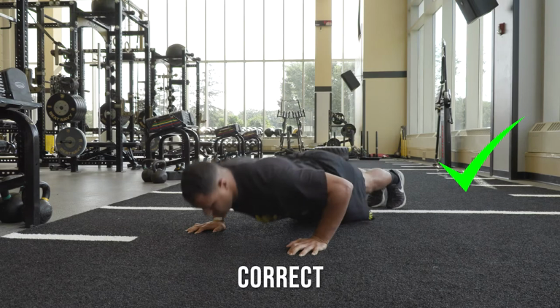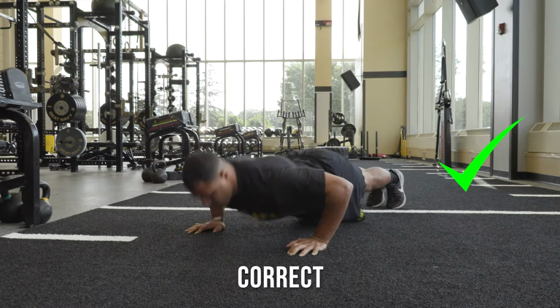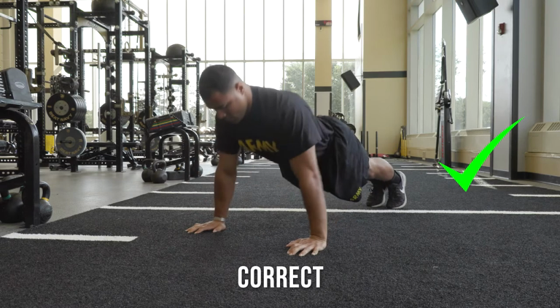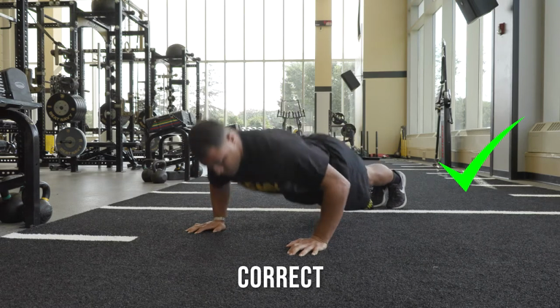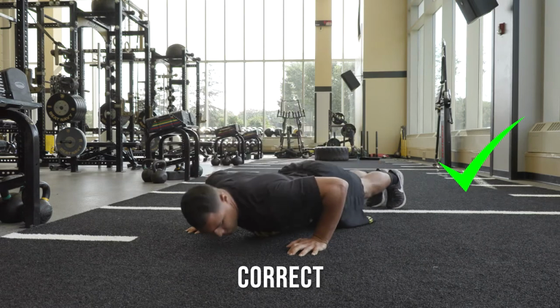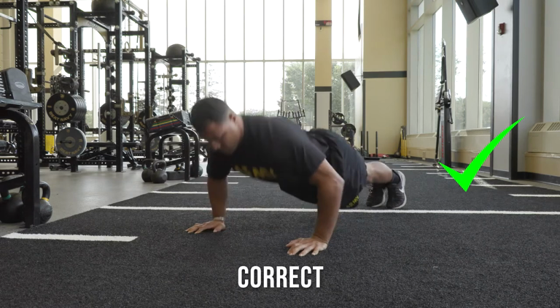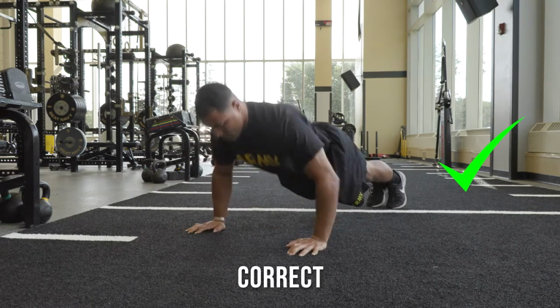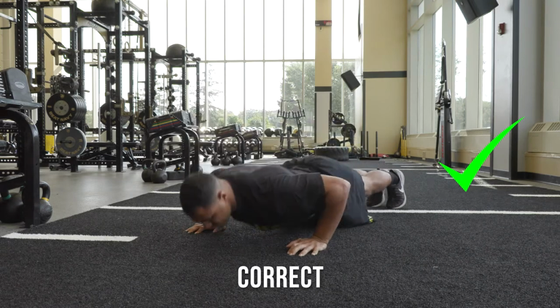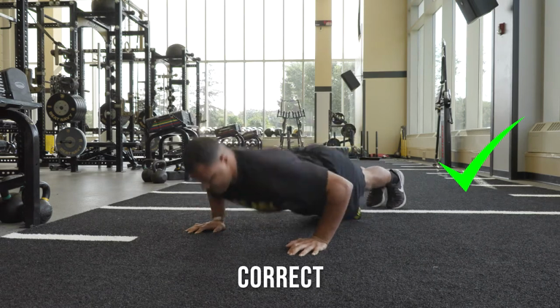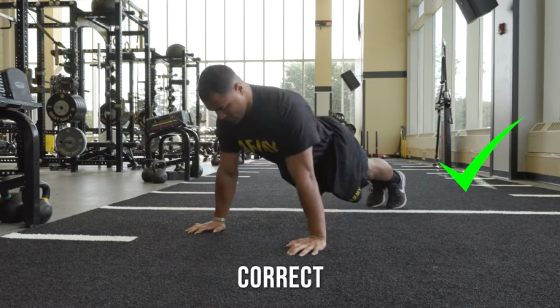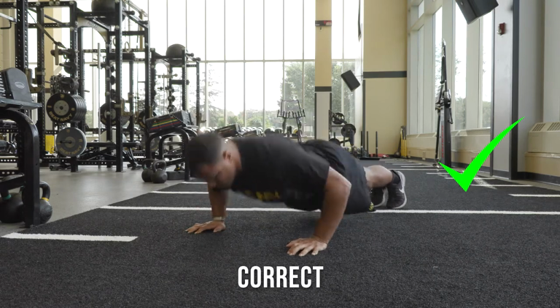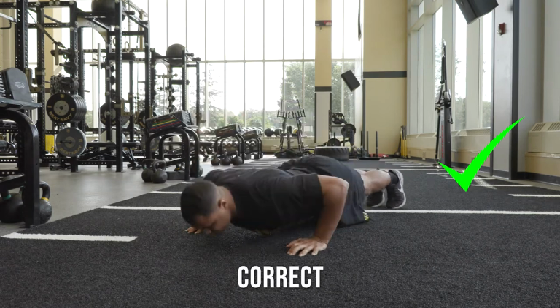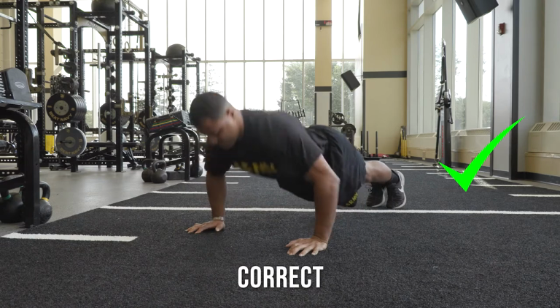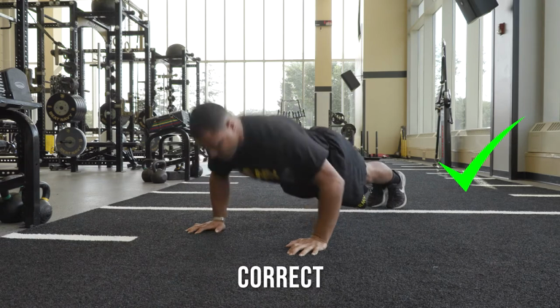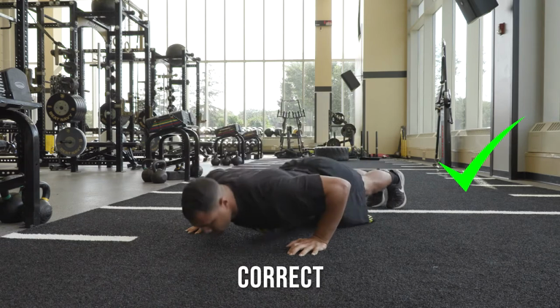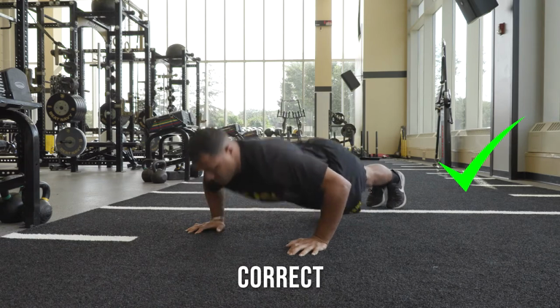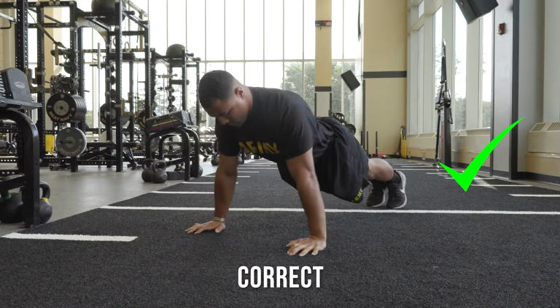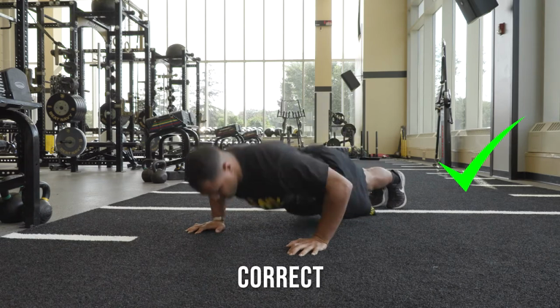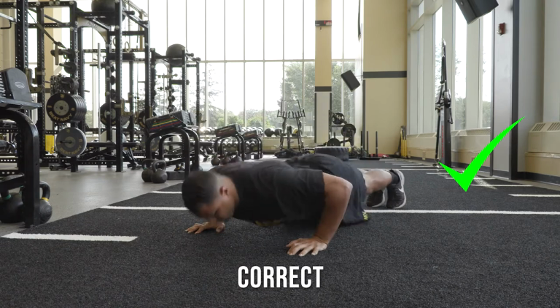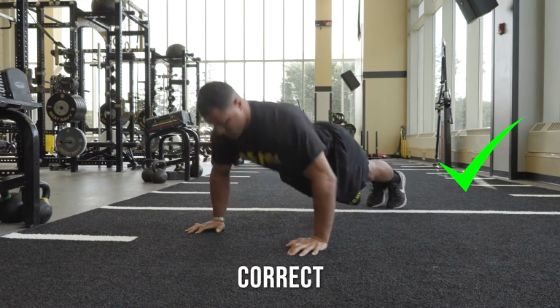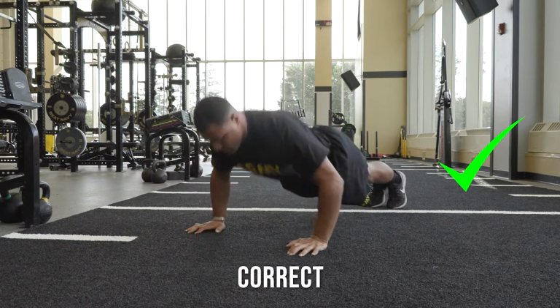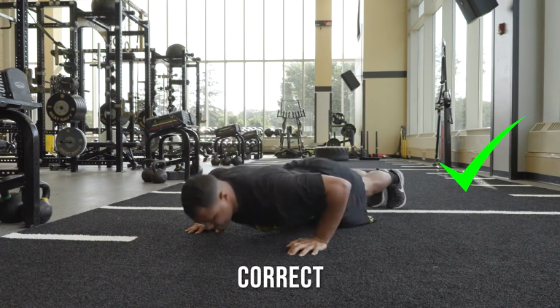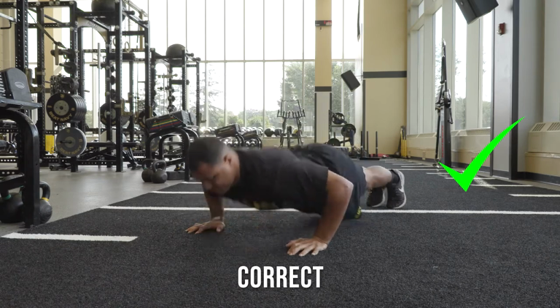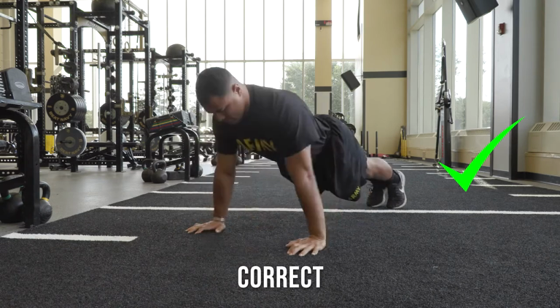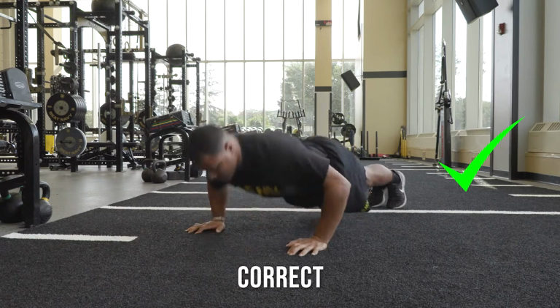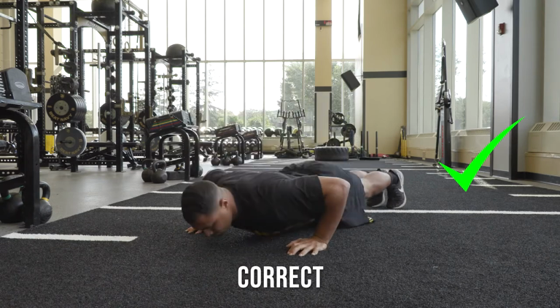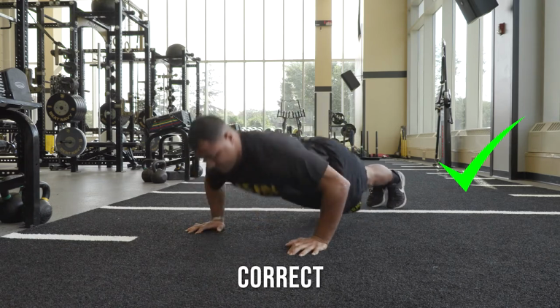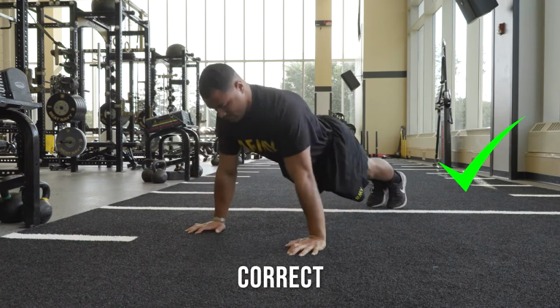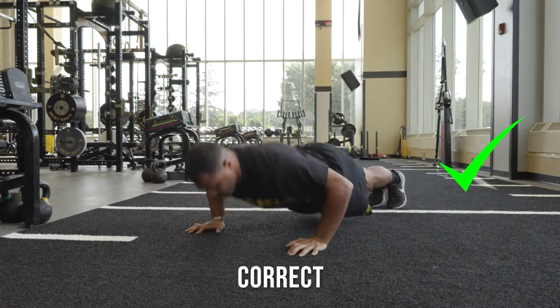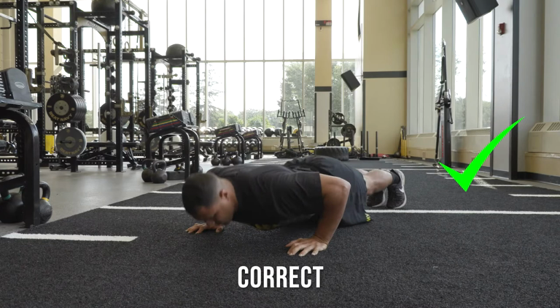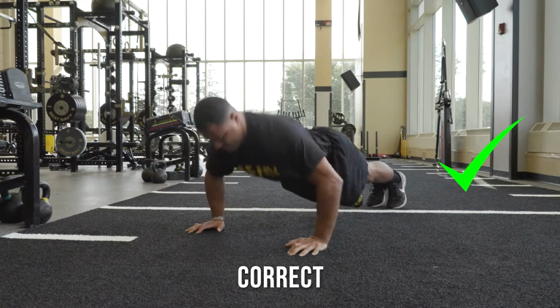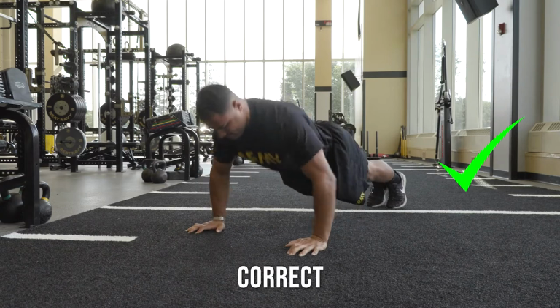Ensure the footage shows your entire body from below your feet to above your head. Film at an angle making it easy to see the full range of motion throughout each repetition.